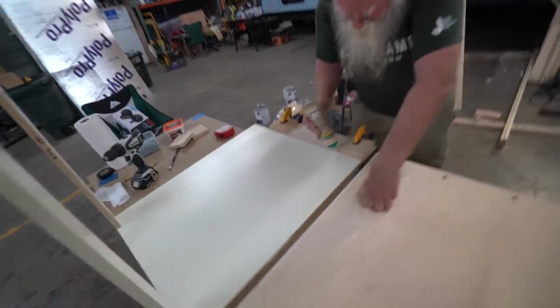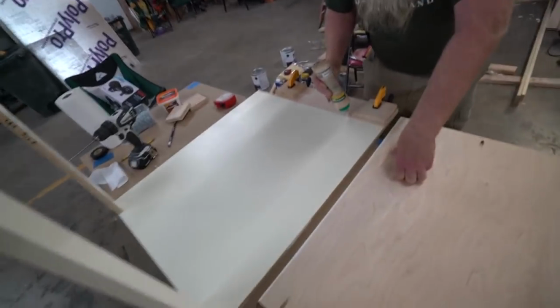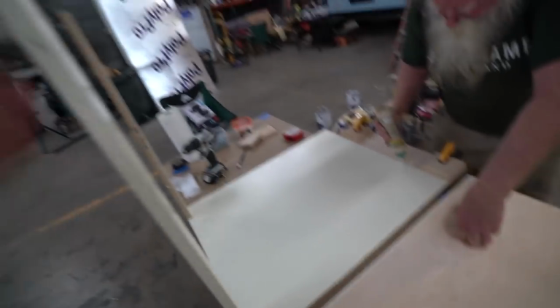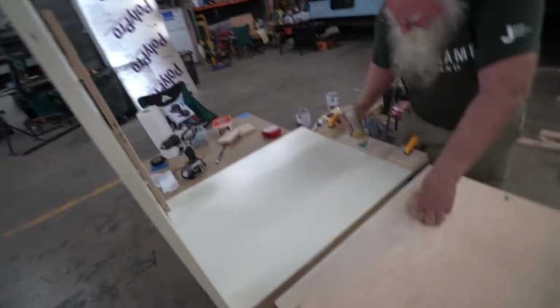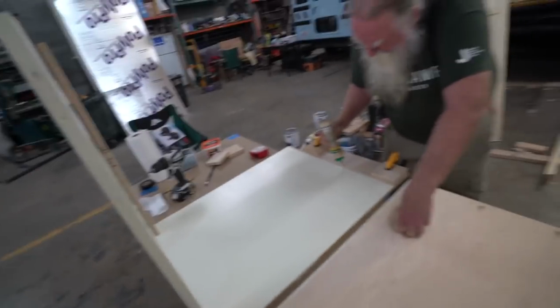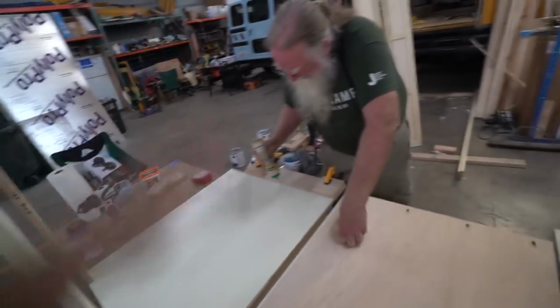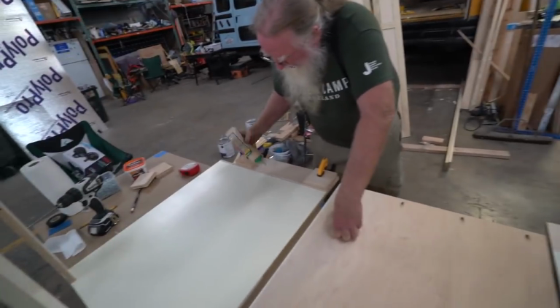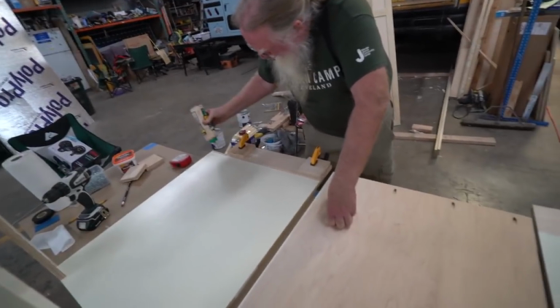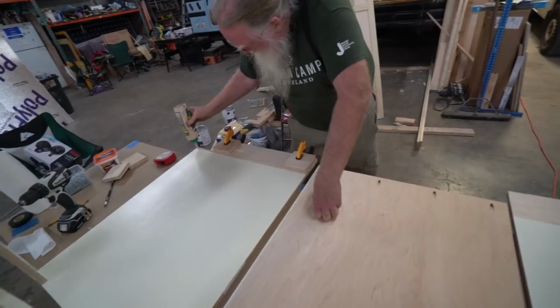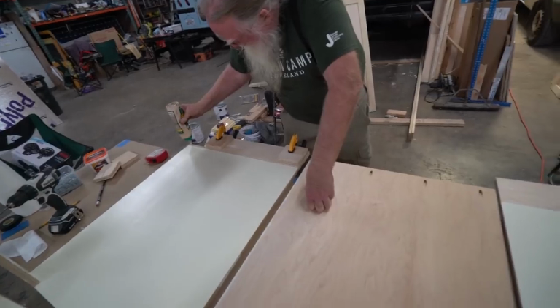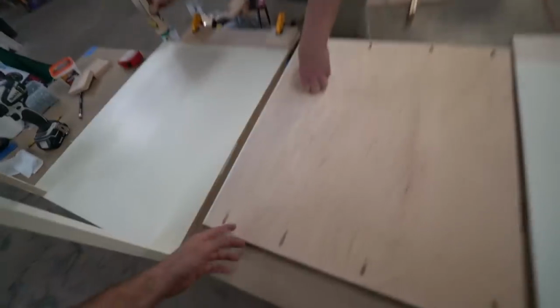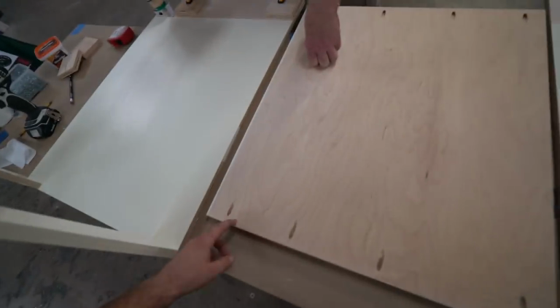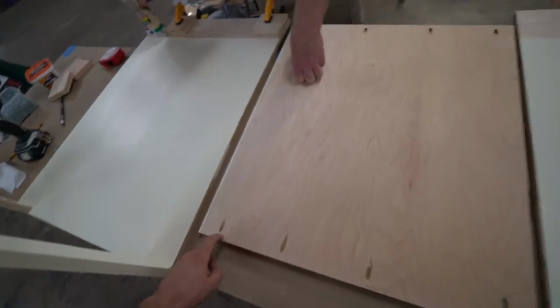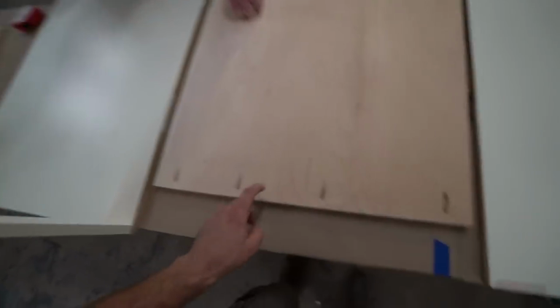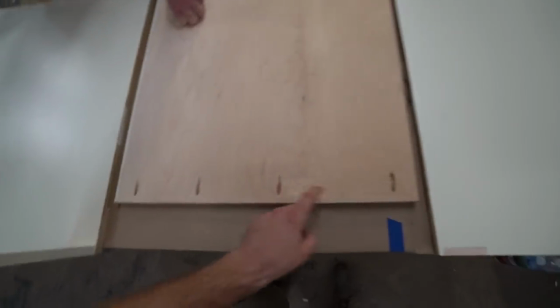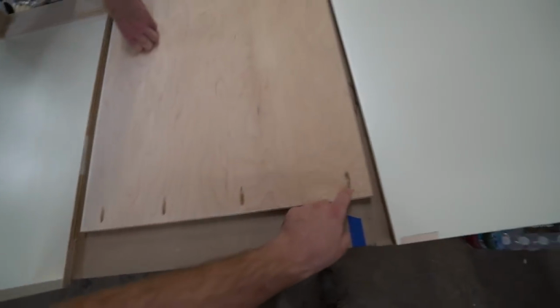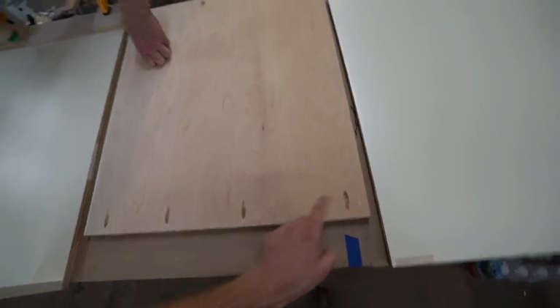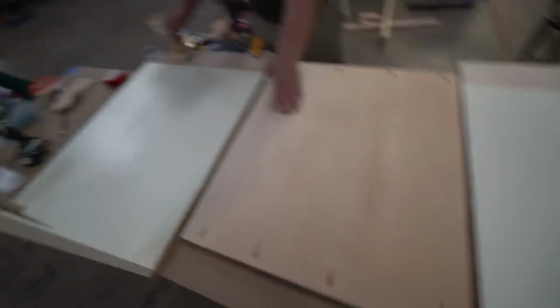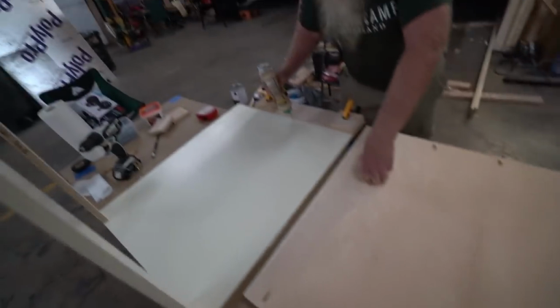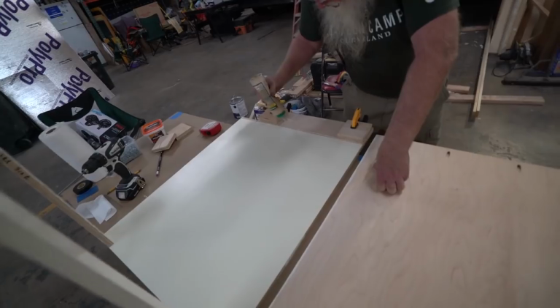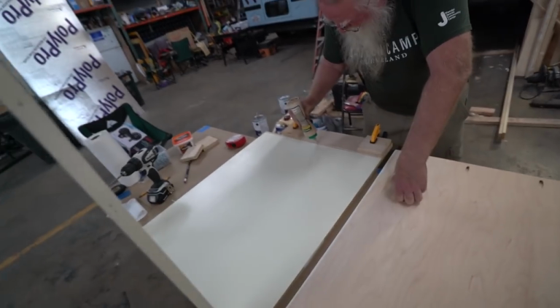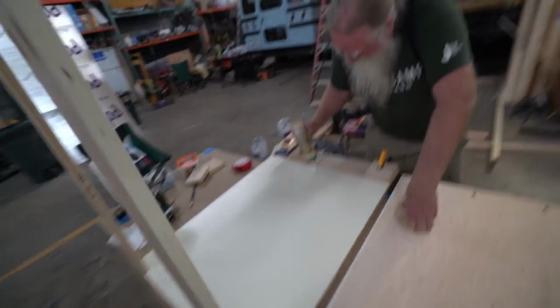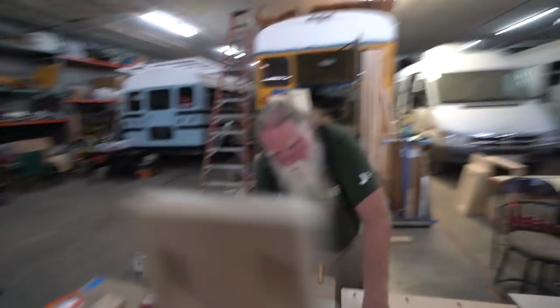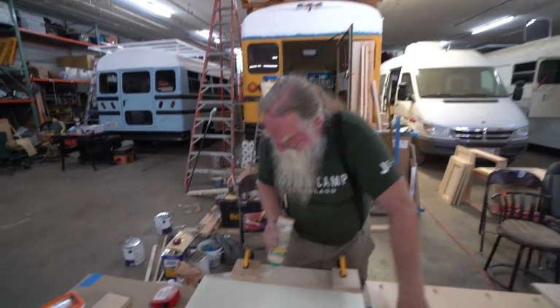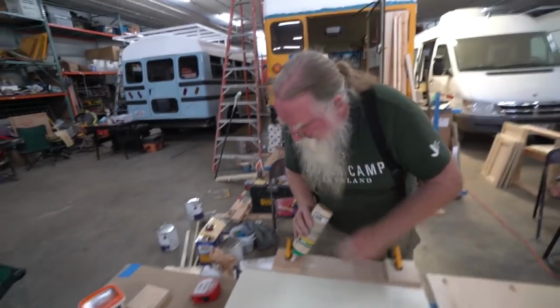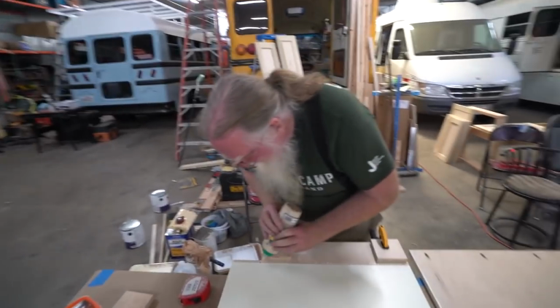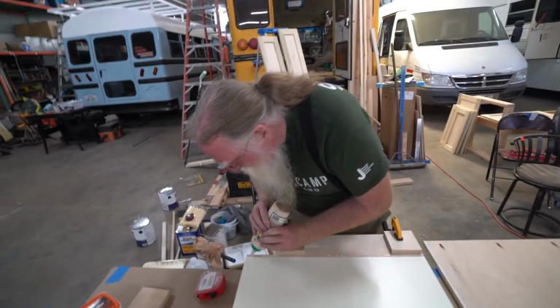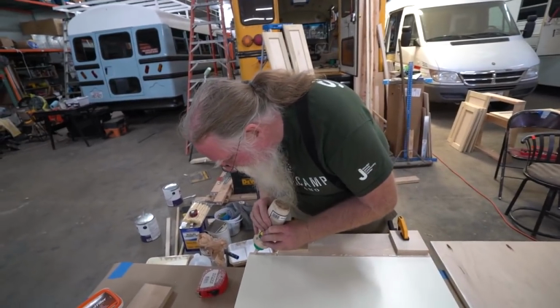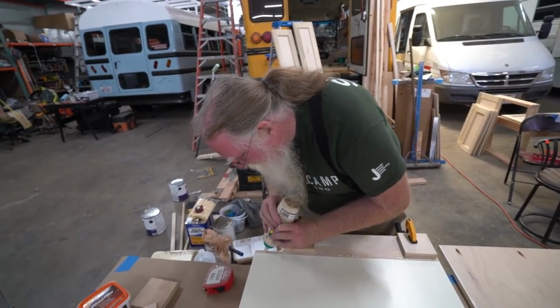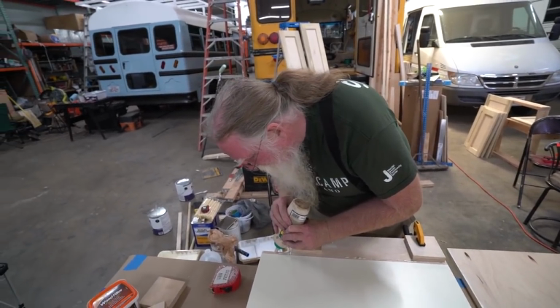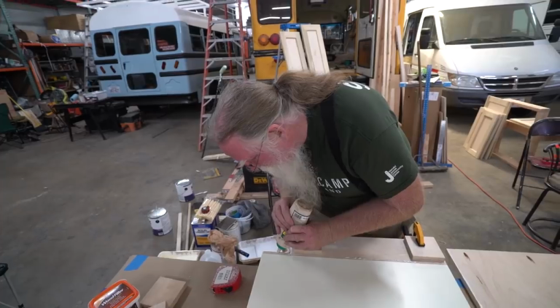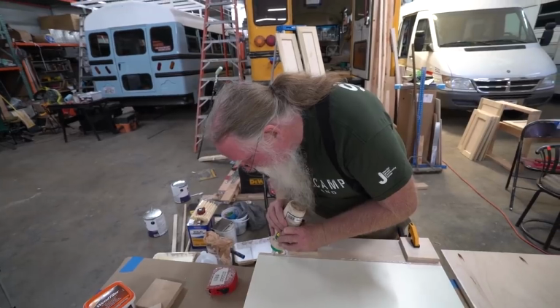You essentially have a square, and on the inside you make these things called pocket screws. The actual construction is easy — it's all of the thinking that goes into getting to this point.